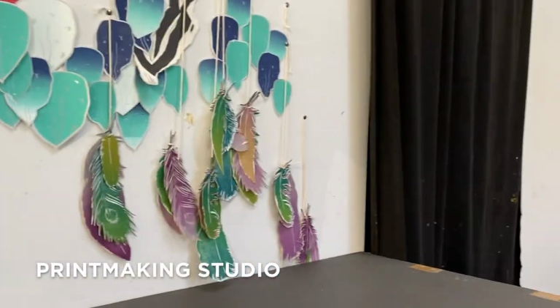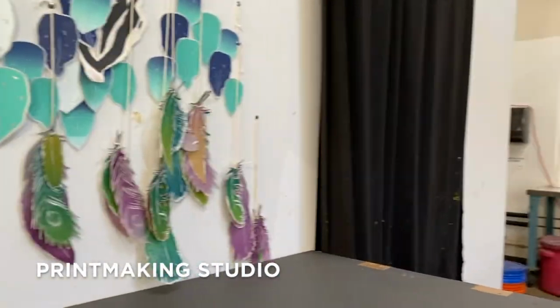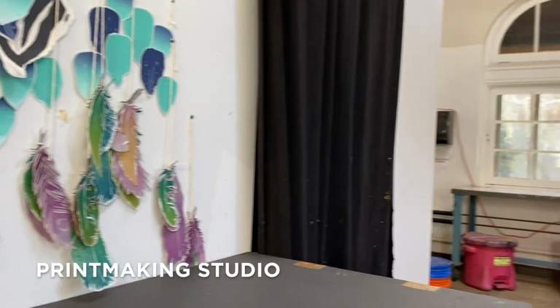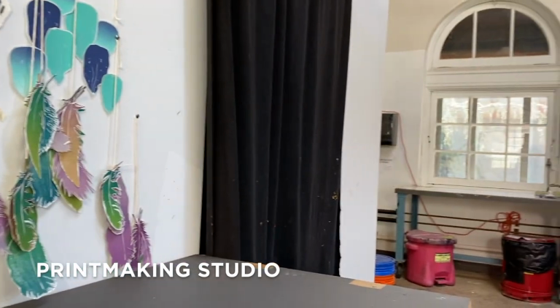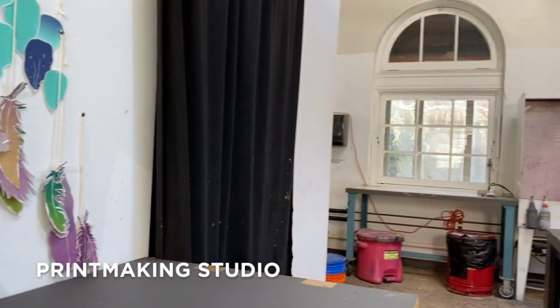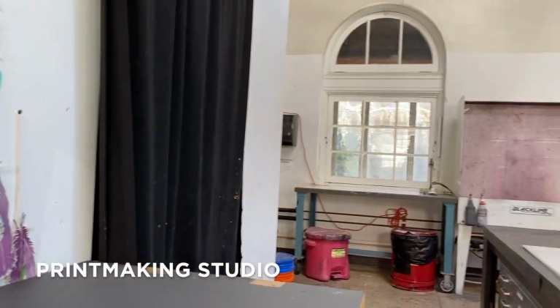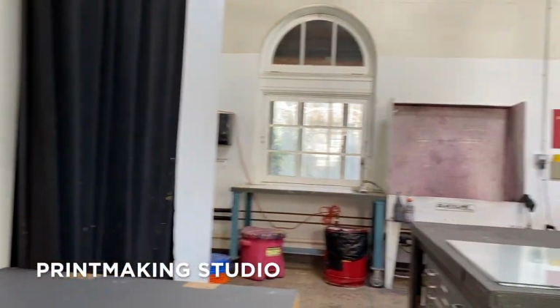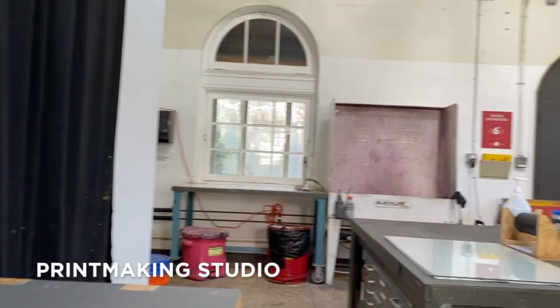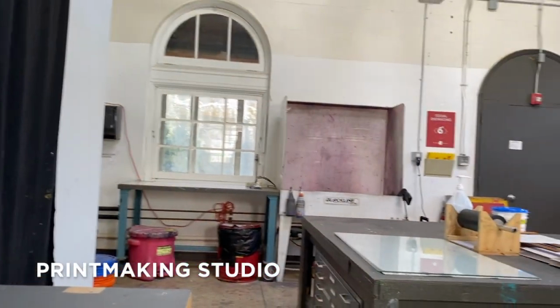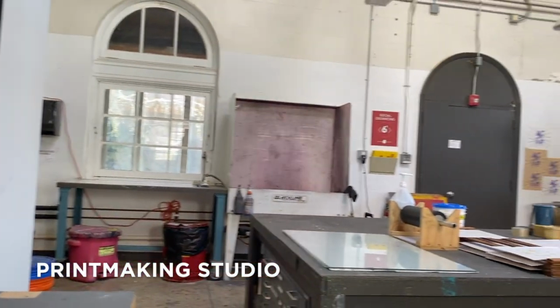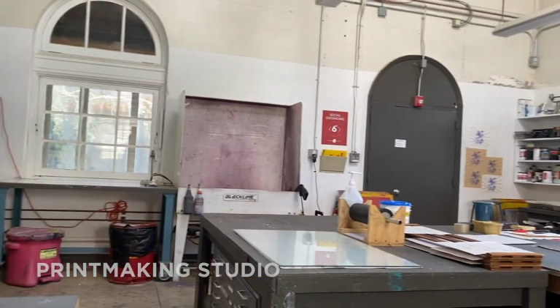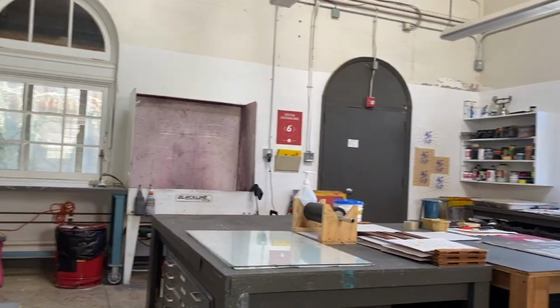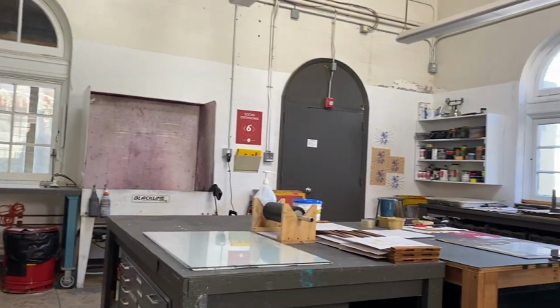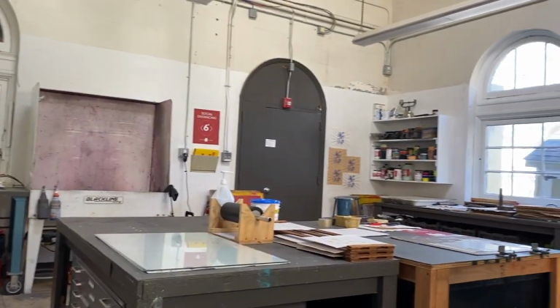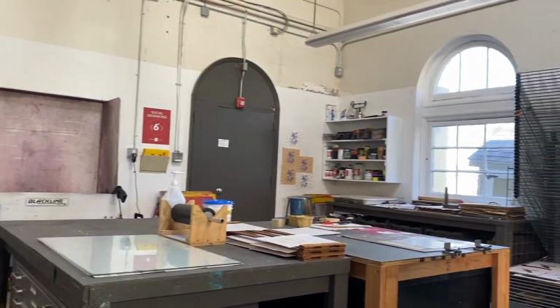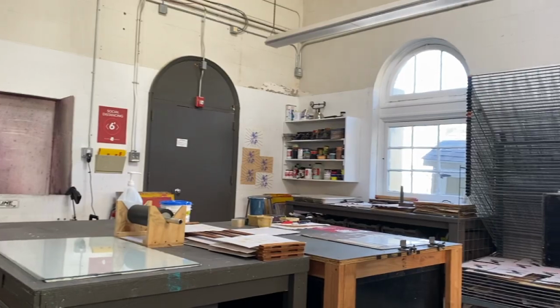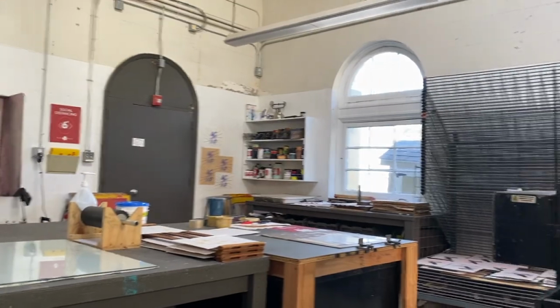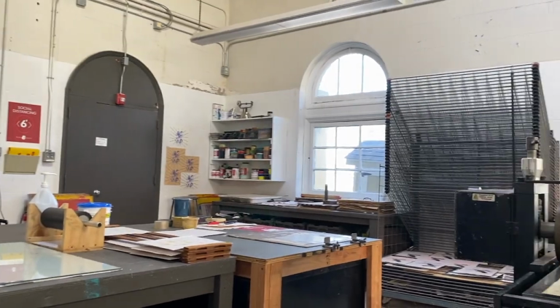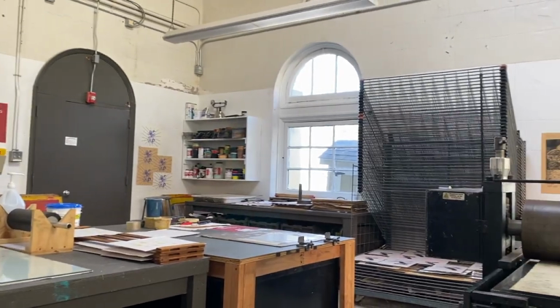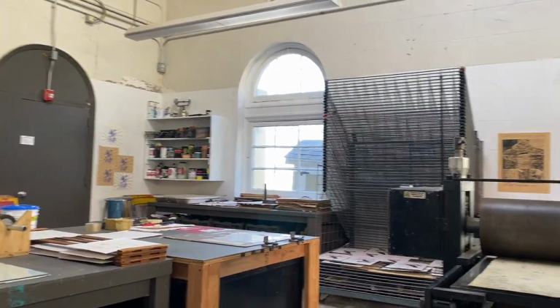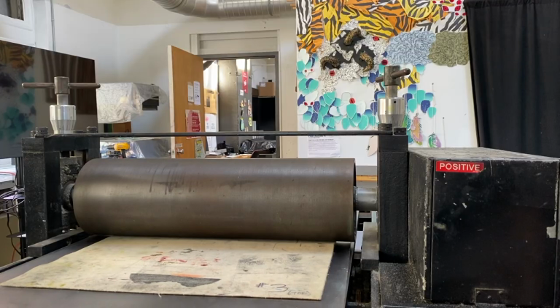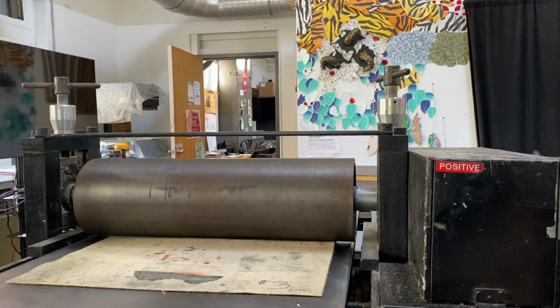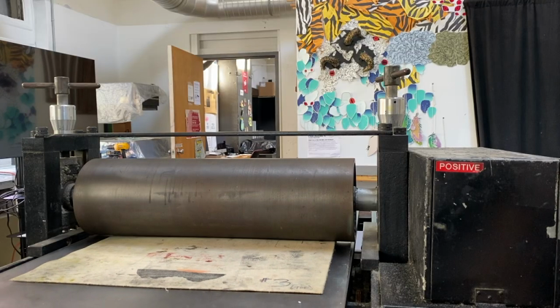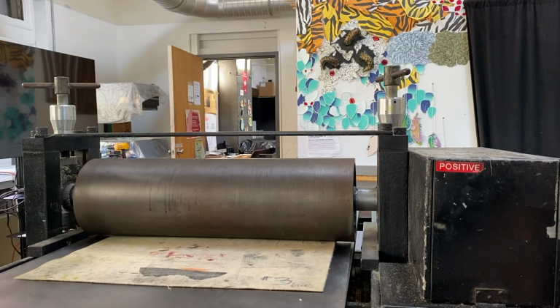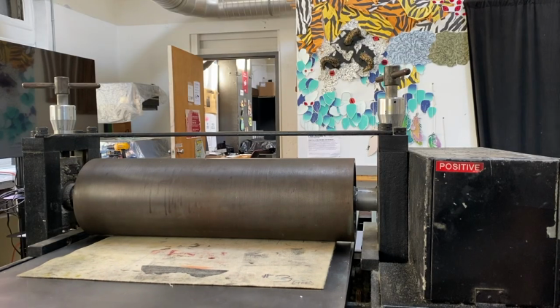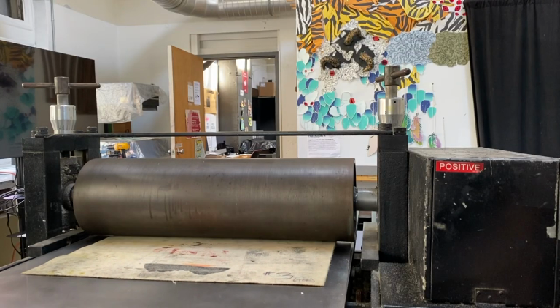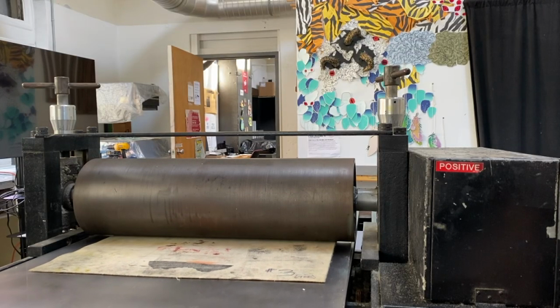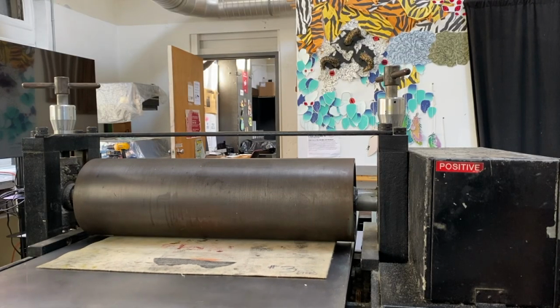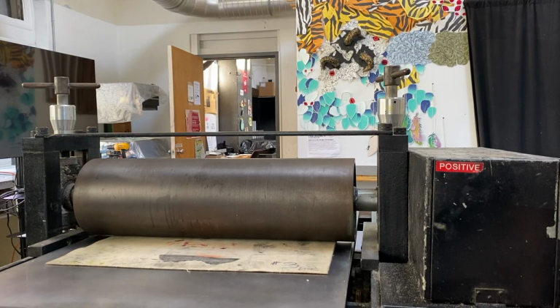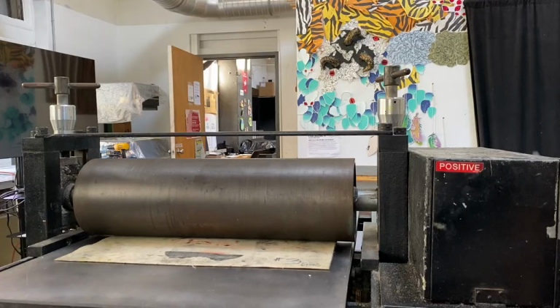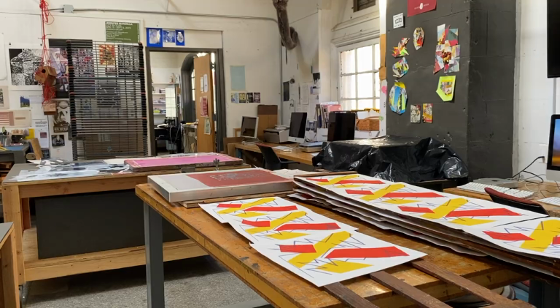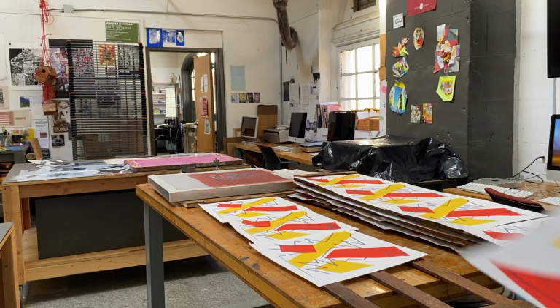Spruens also includes a seminar room, where art history classes meet in an intimate setting, a woodshop, fabrication, and 3D design area known as the Brookside studio, and our printmaking studio, with beautiful architectural details like the skylight.